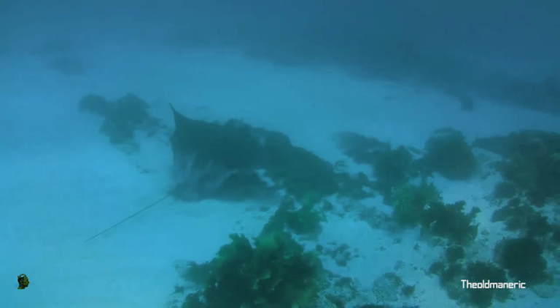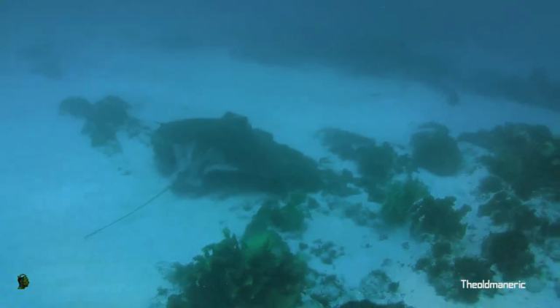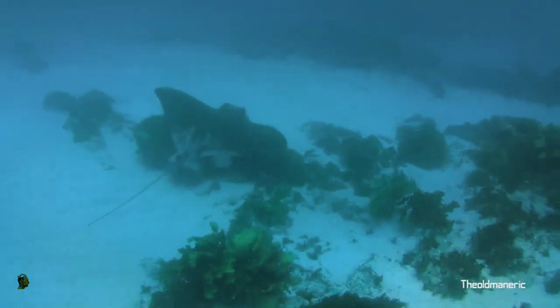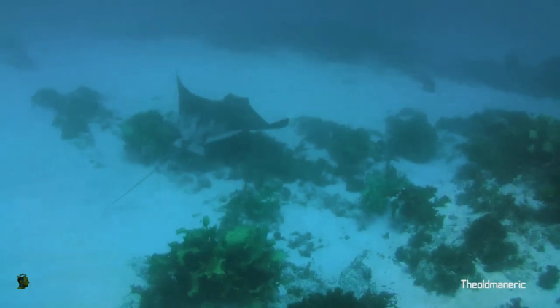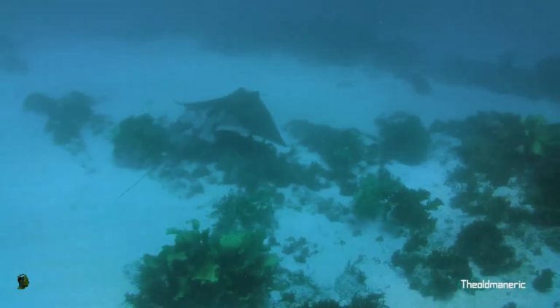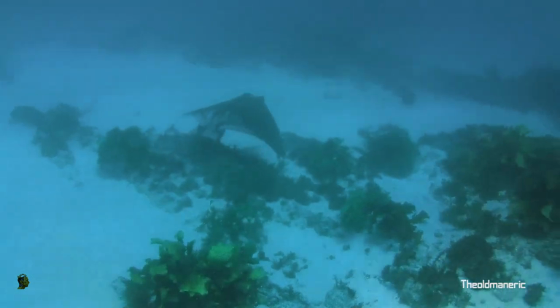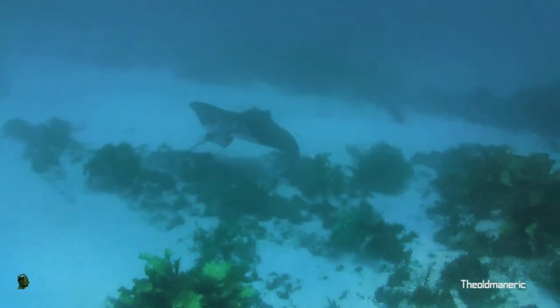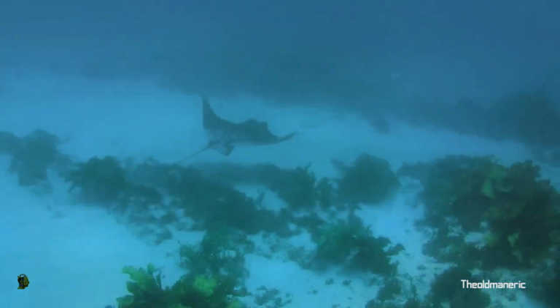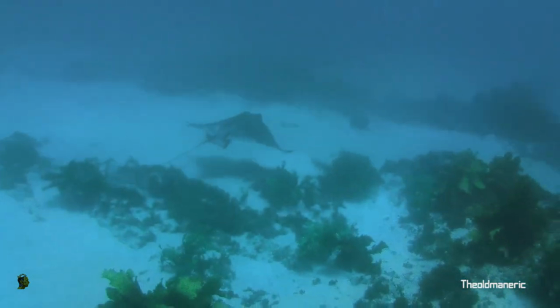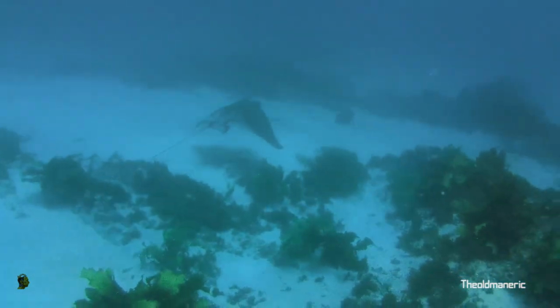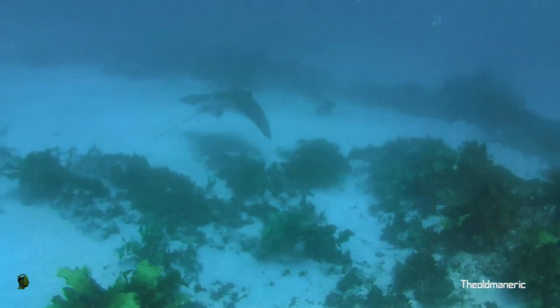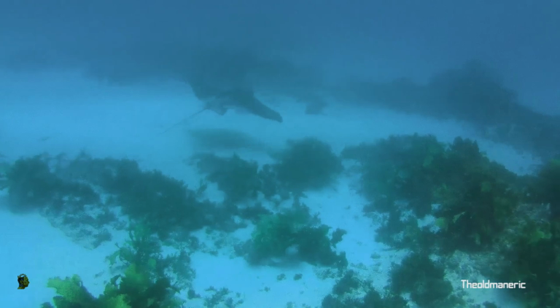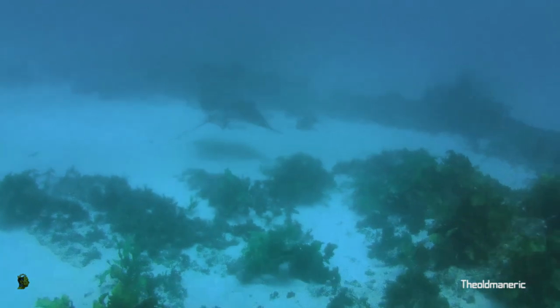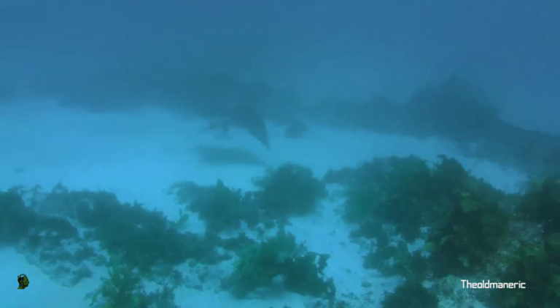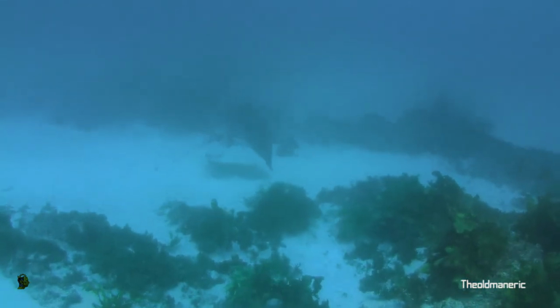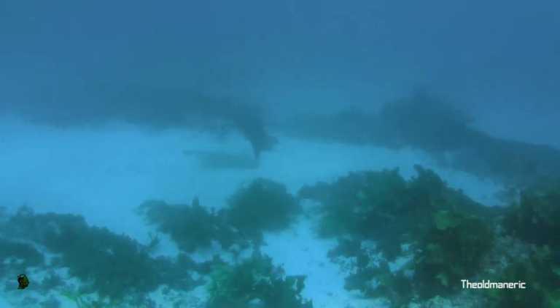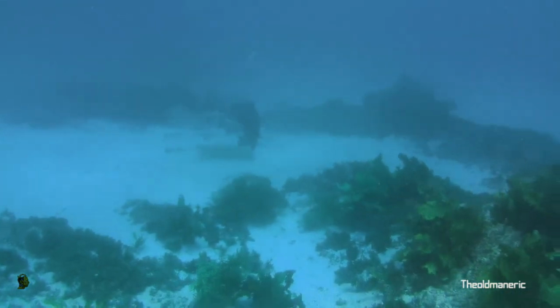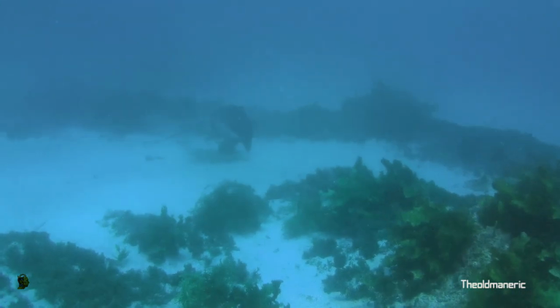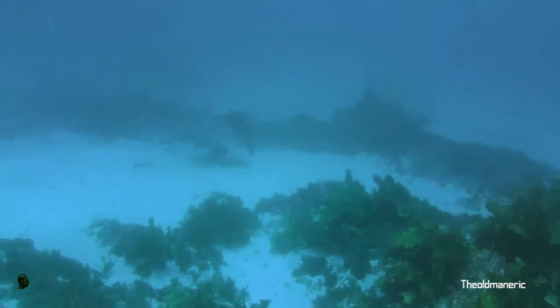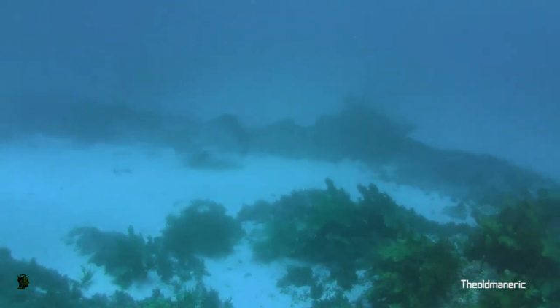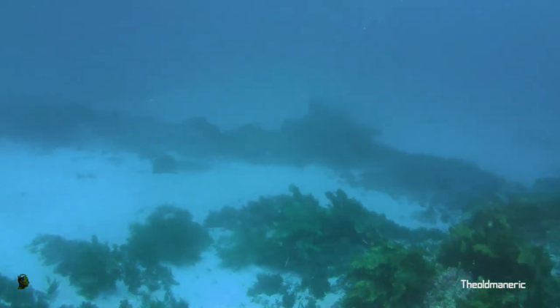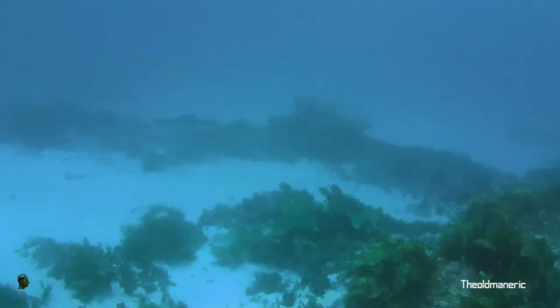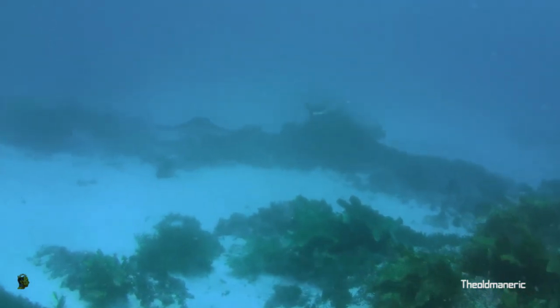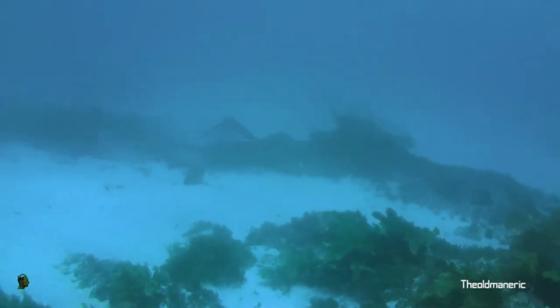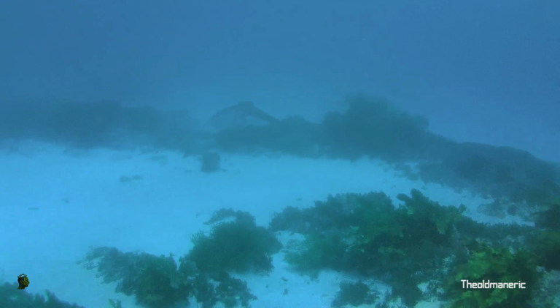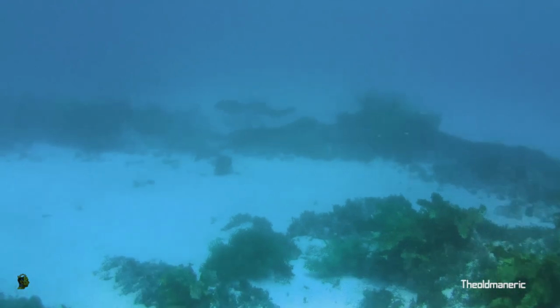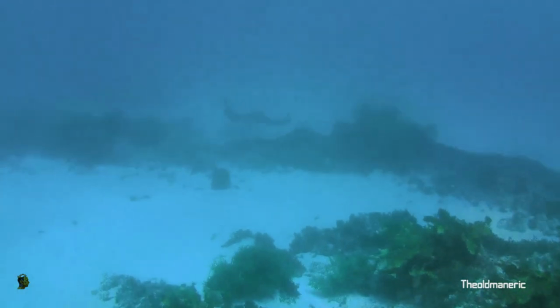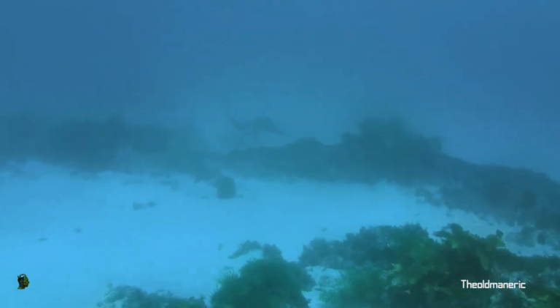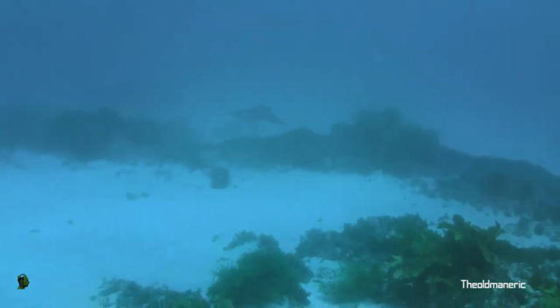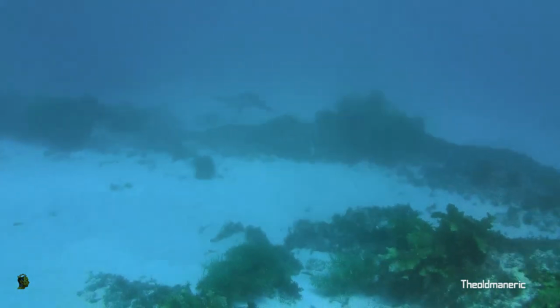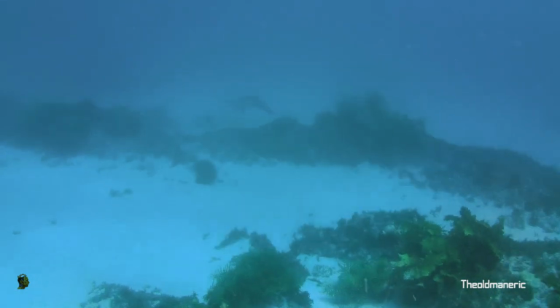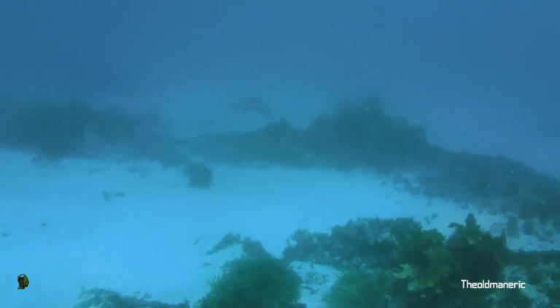Pretty lucky to get this close, actually. So that was my day at Jones Beach — it was about 18 degrees in the water, full sun, and I'm off to my next dive. See you later!